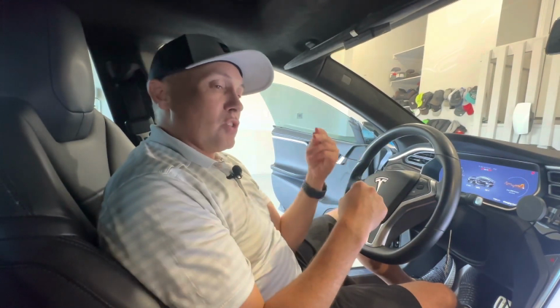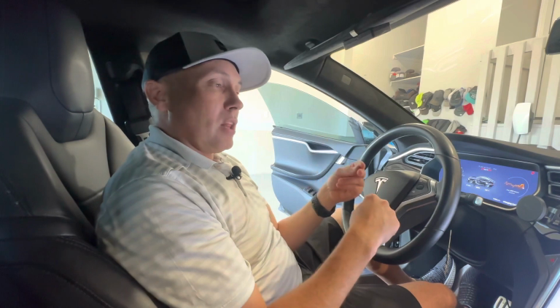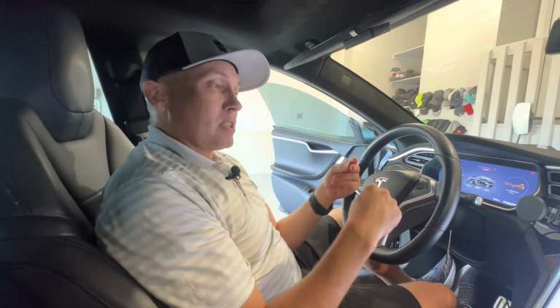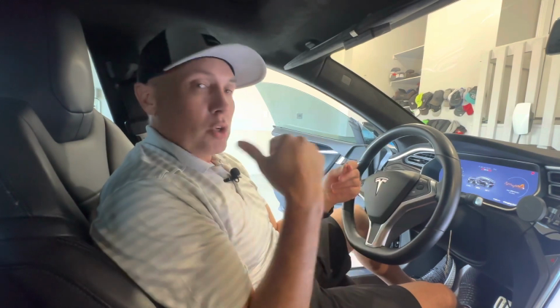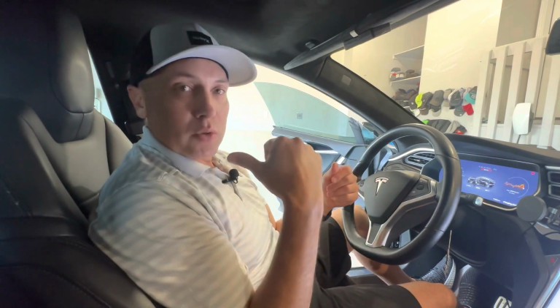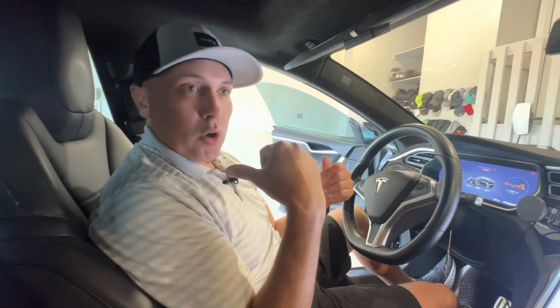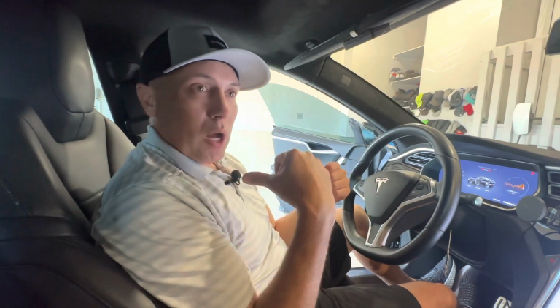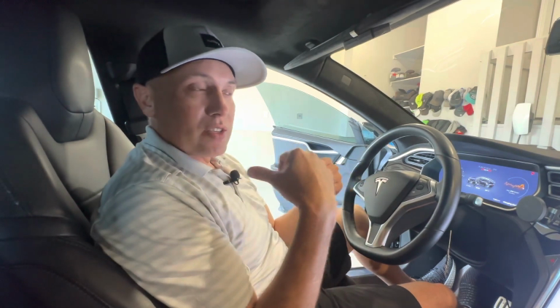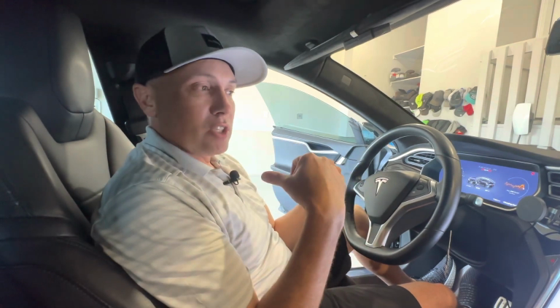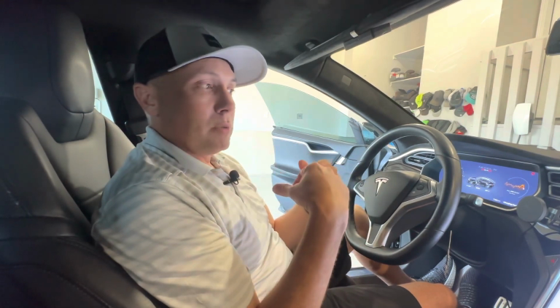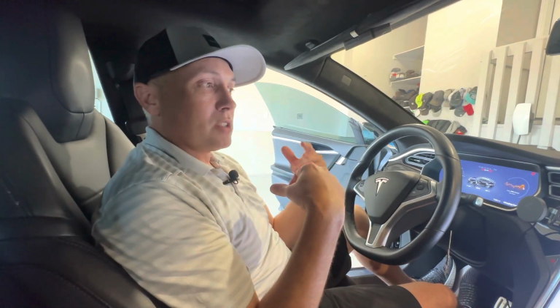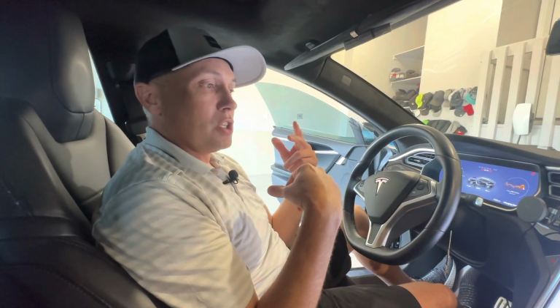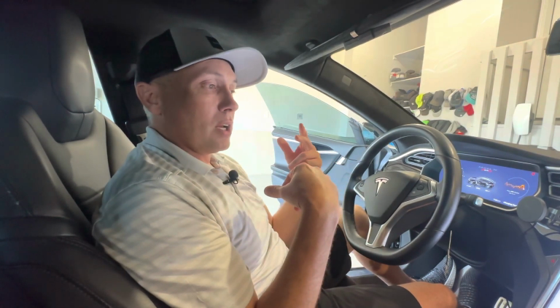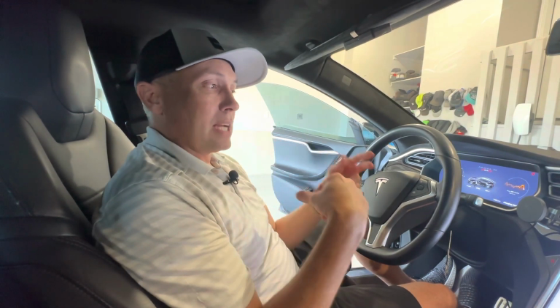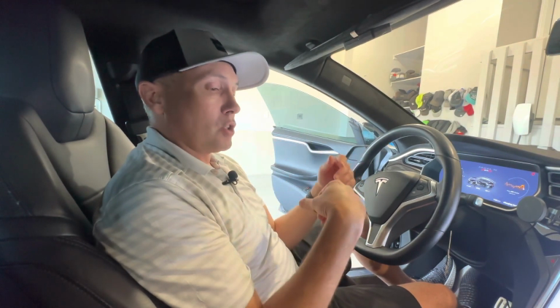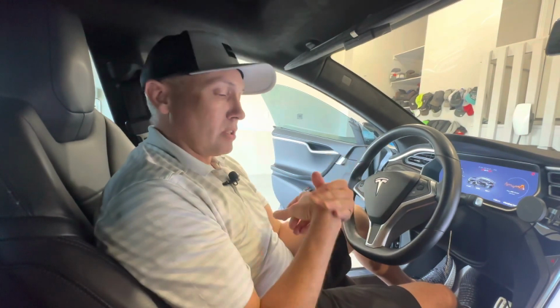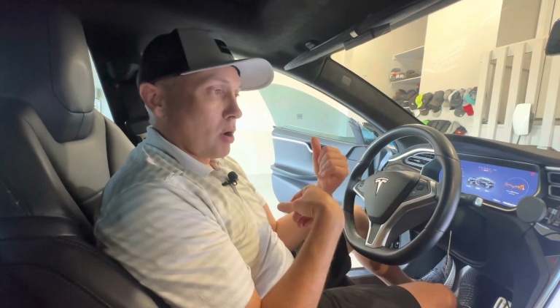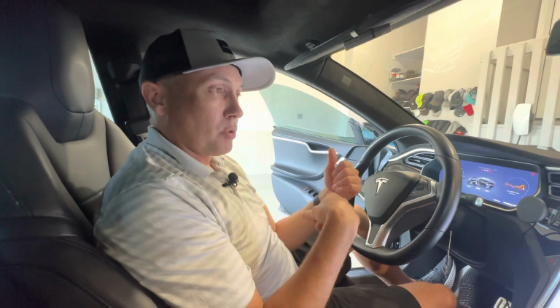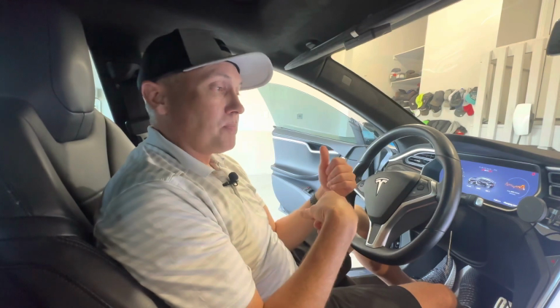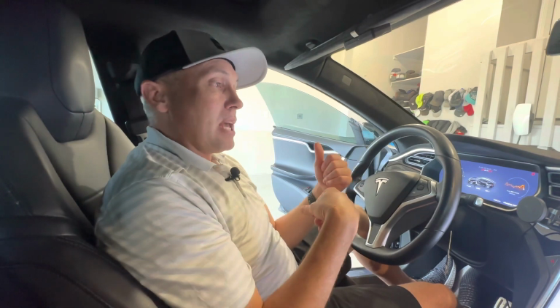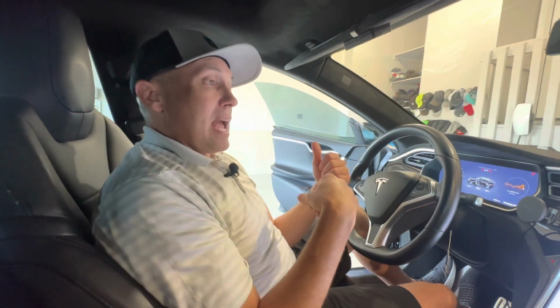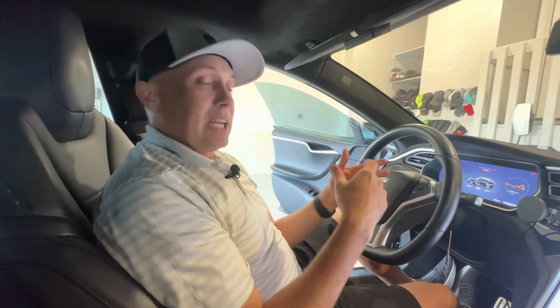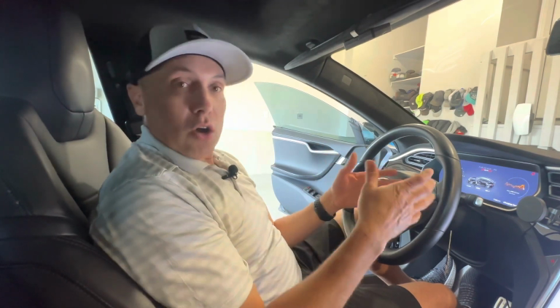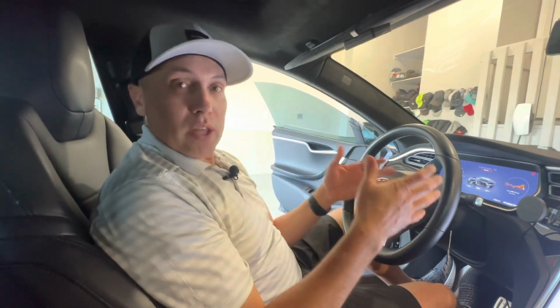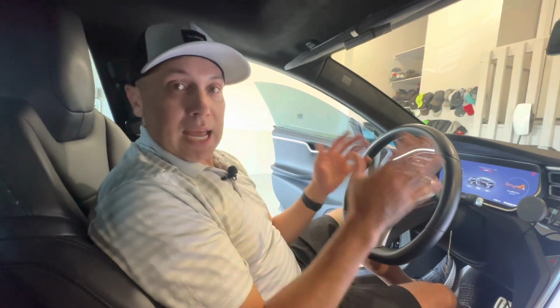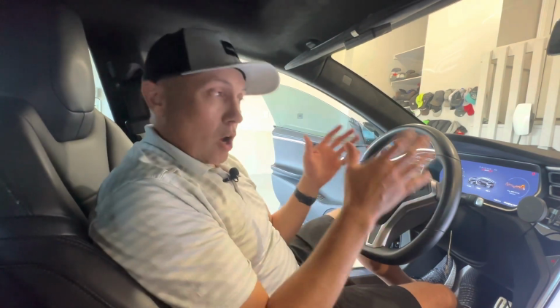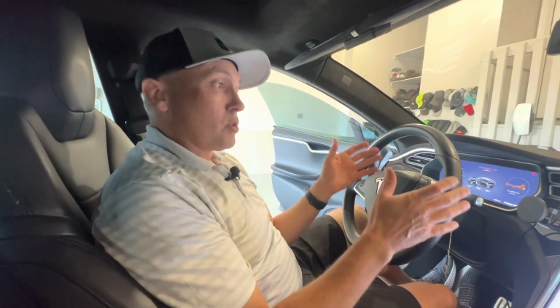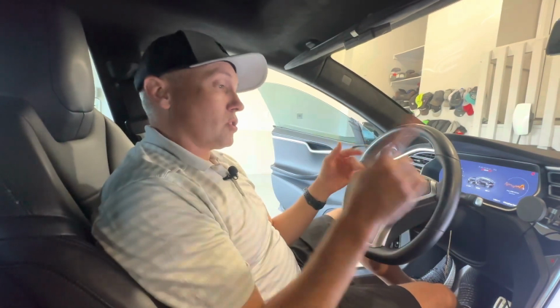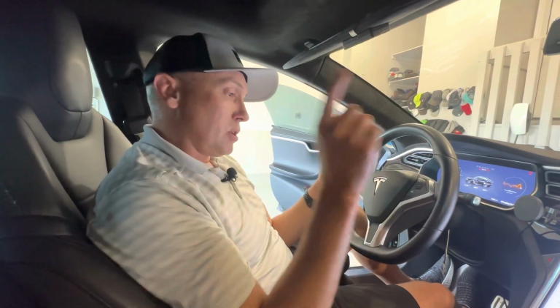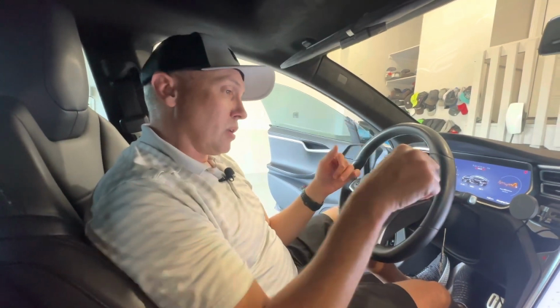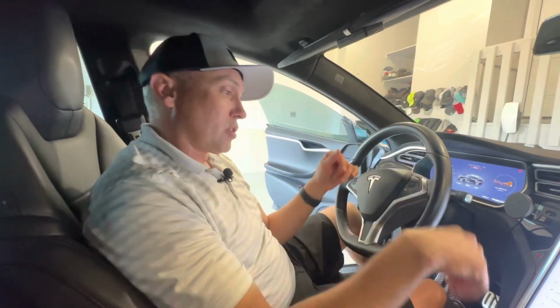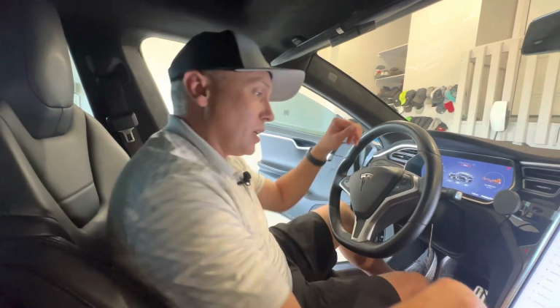I'm also going to show you on the Model Y the settings that you need, because a guy I talked to recently has a Model 3 and he didn't know that it has auto steer. So let me show you on the screen here.